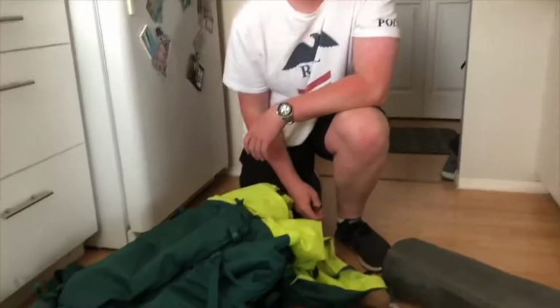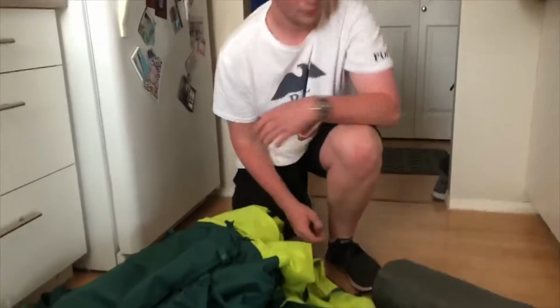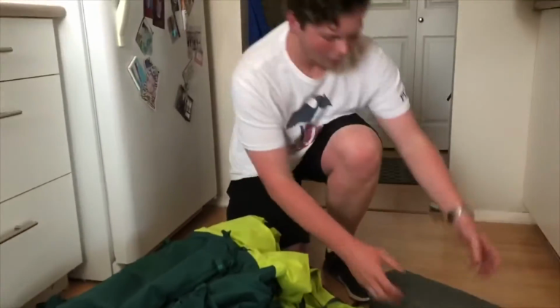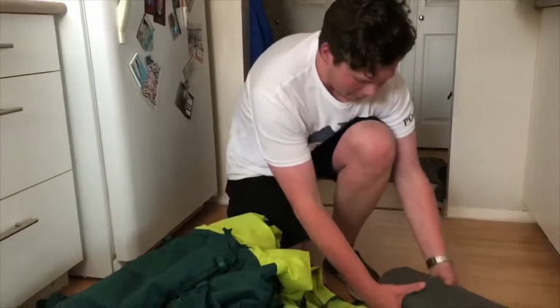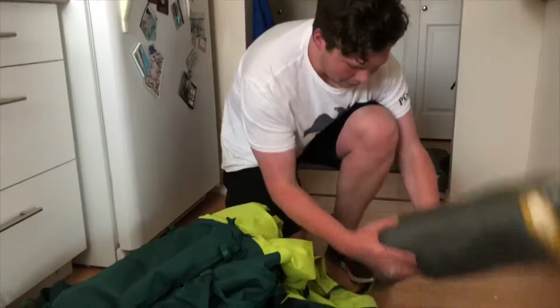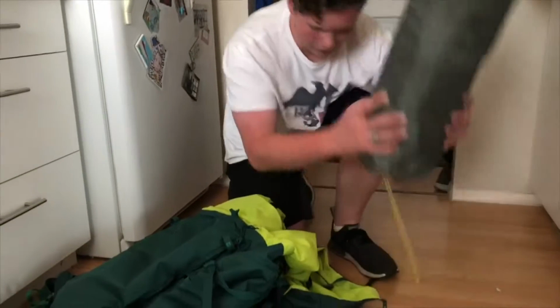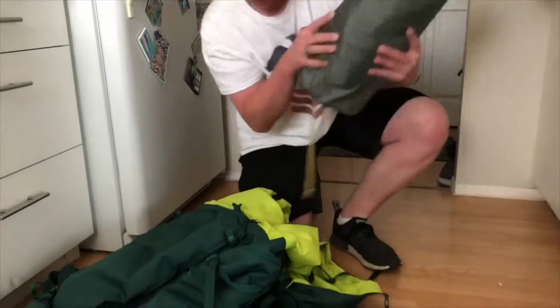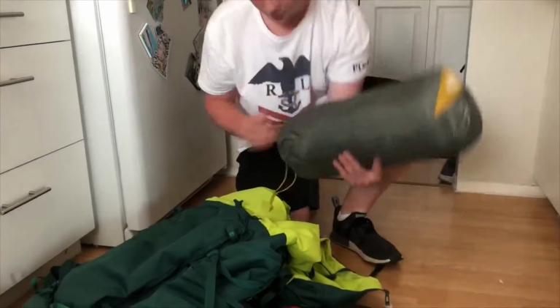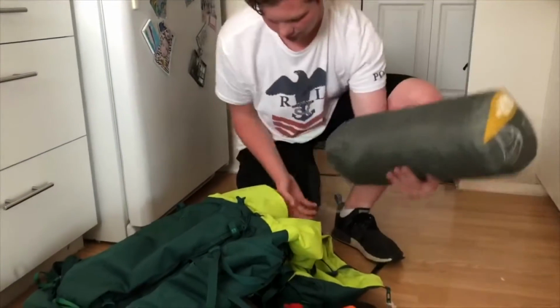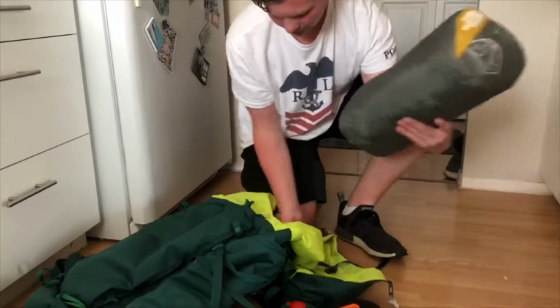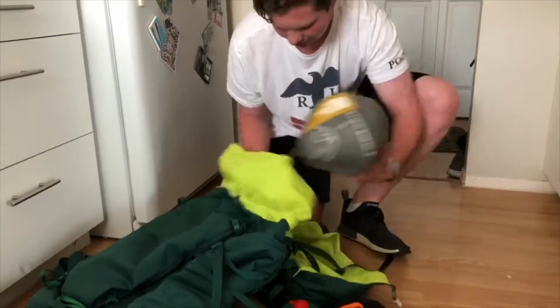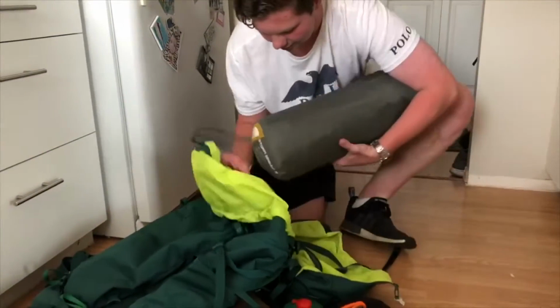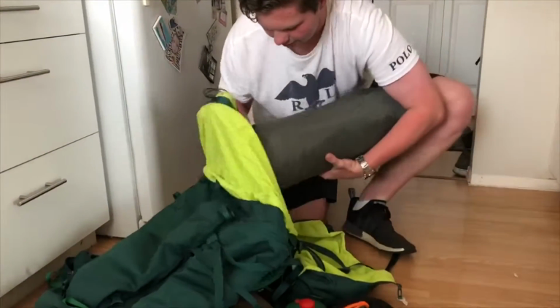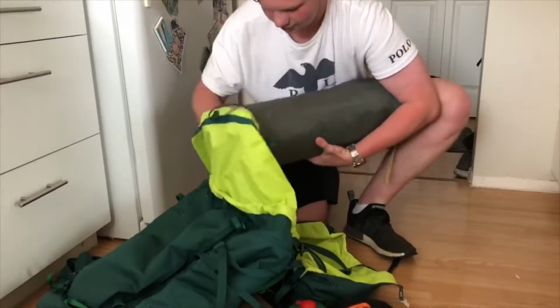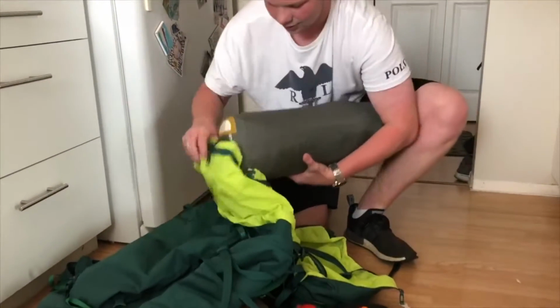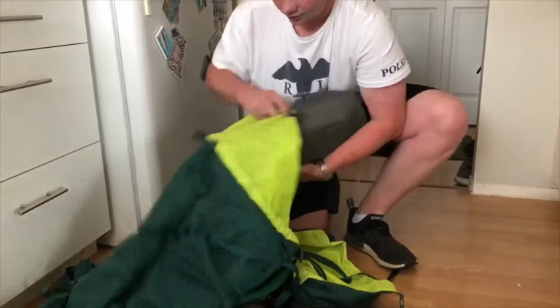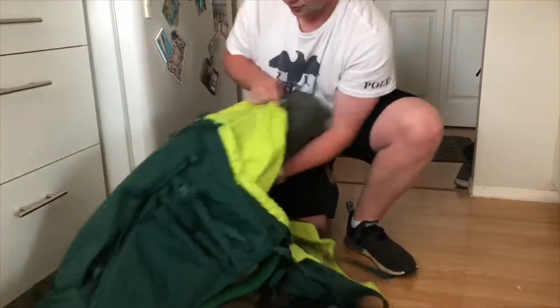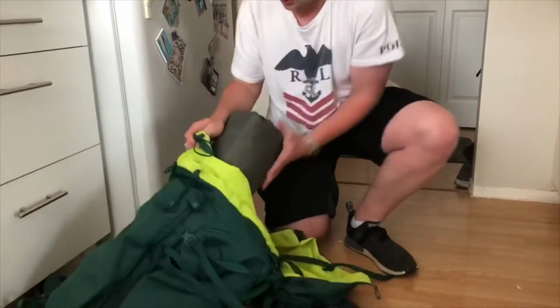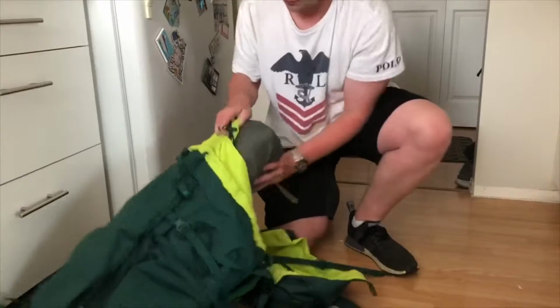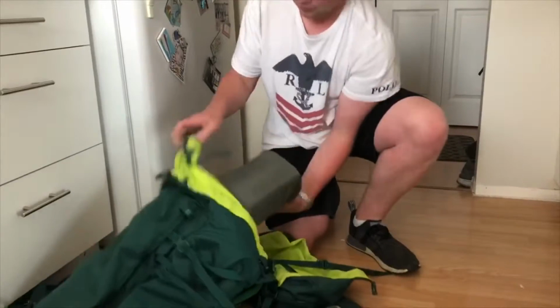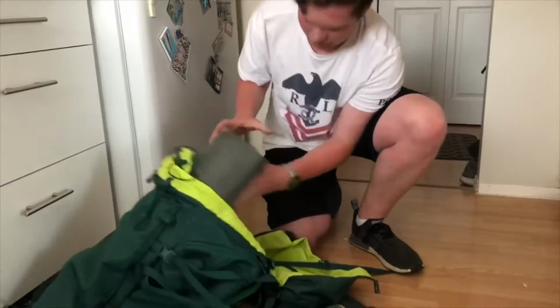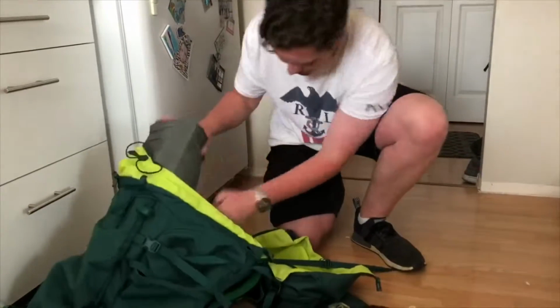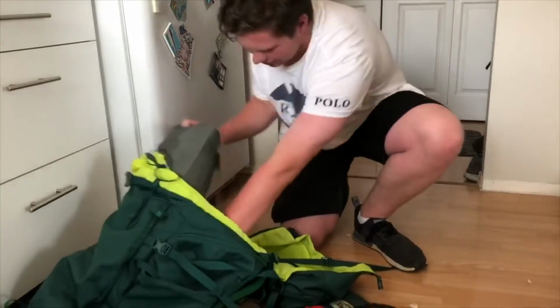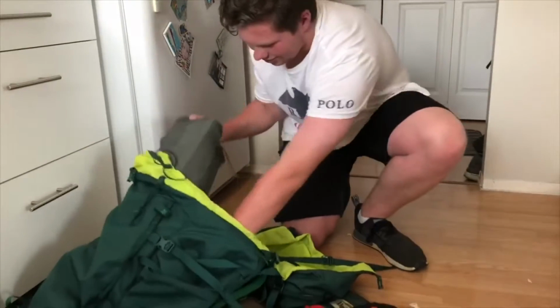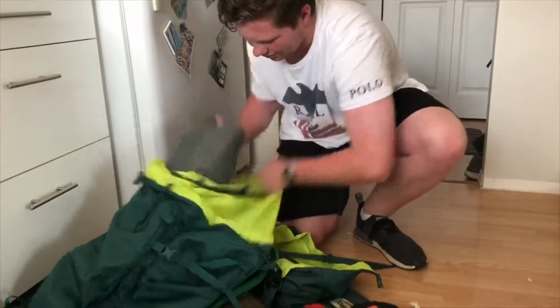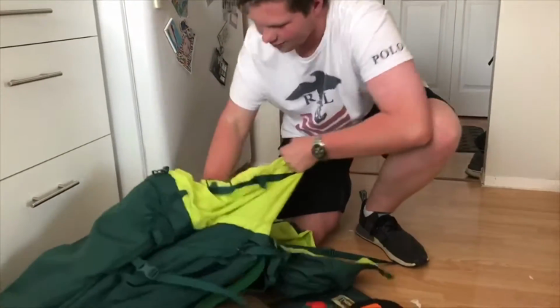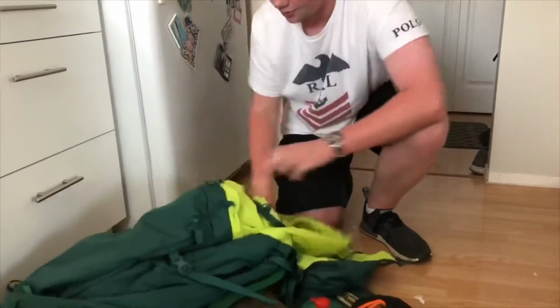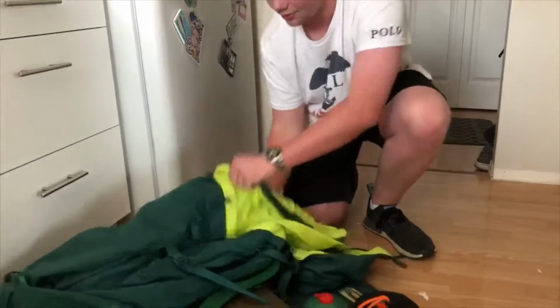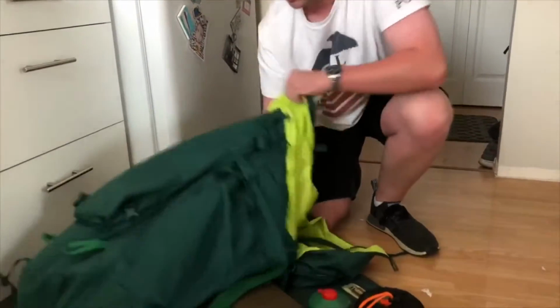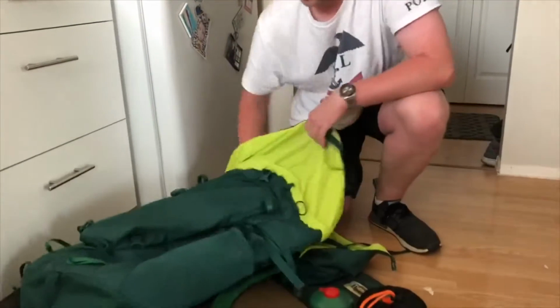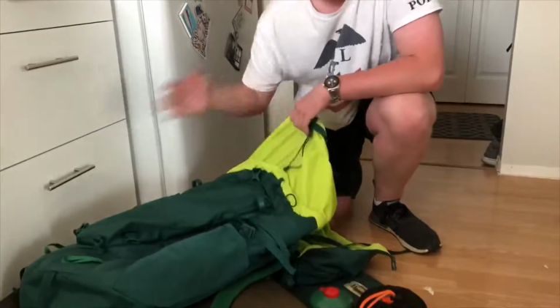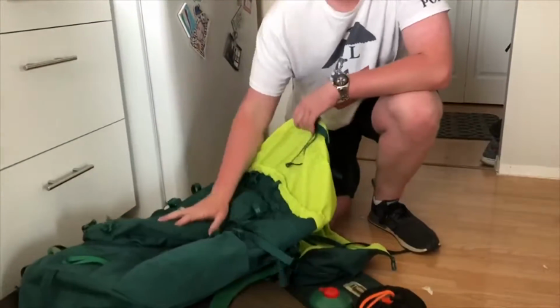Make sure to pack your bag properly. Put the heavier stuff closest to your spine and try to distribute the weight evenly. Do not have things hanging outside of your bag — it is uncomfortable and you will regret it.